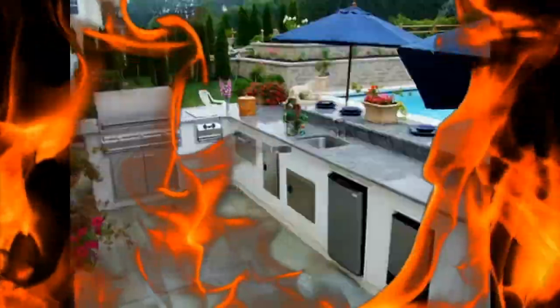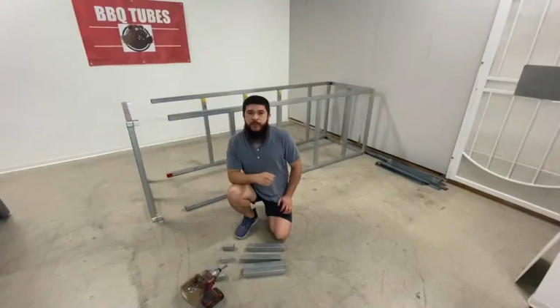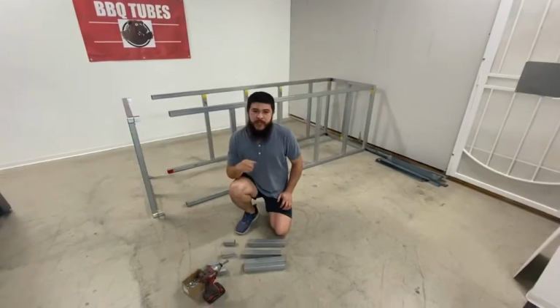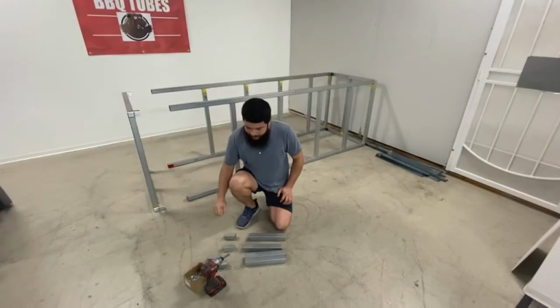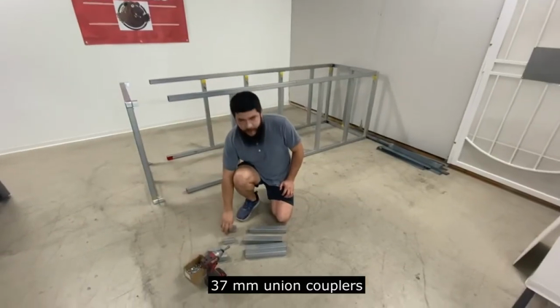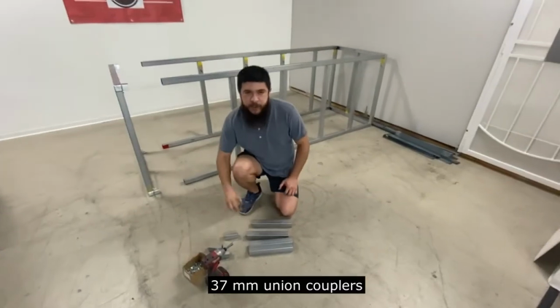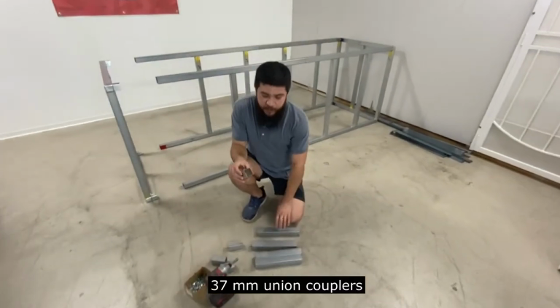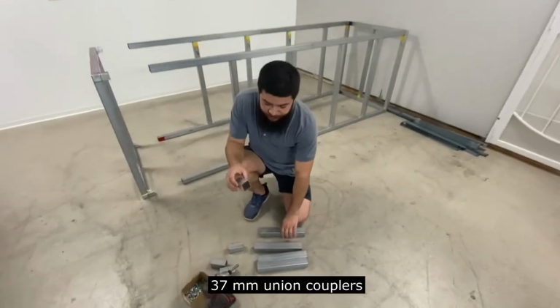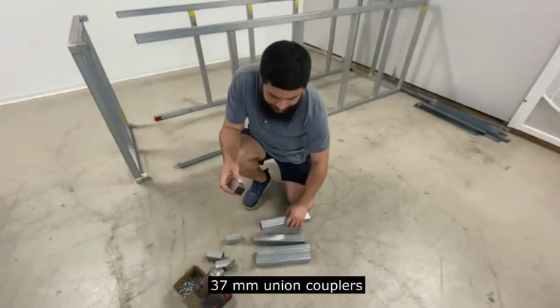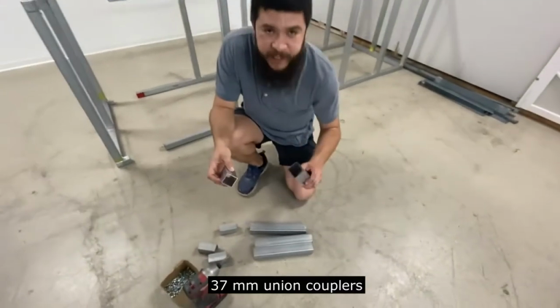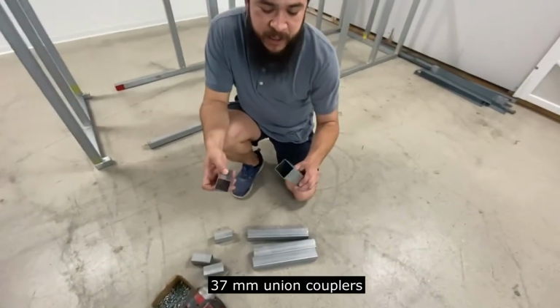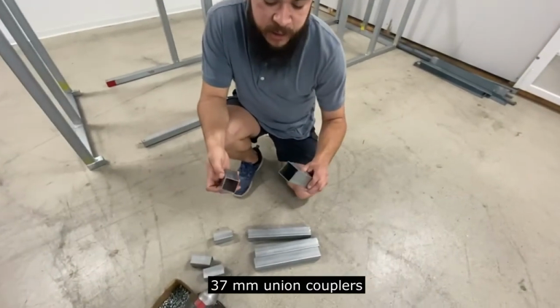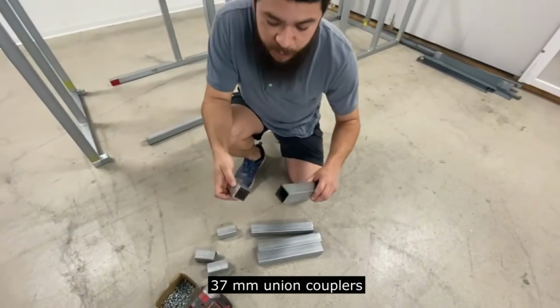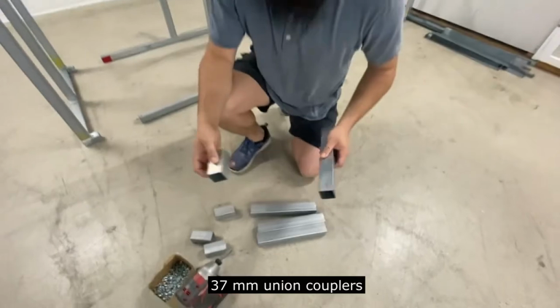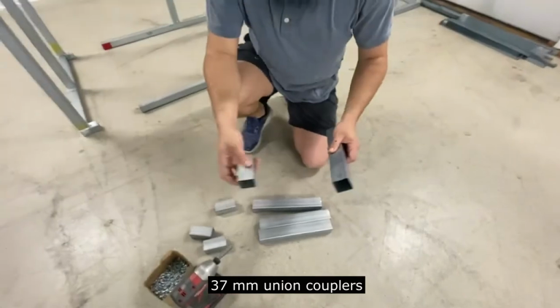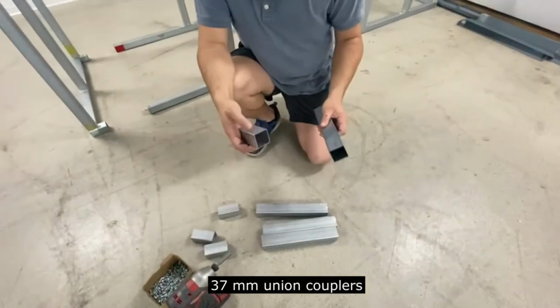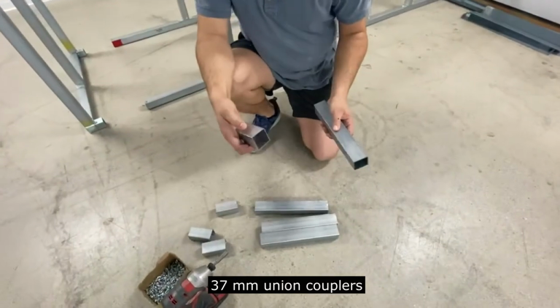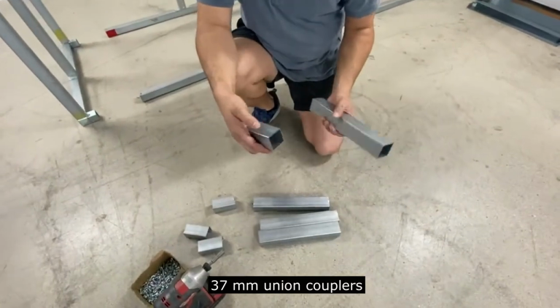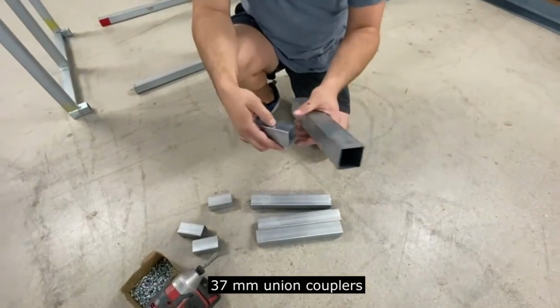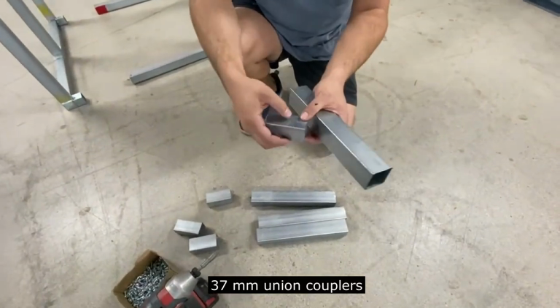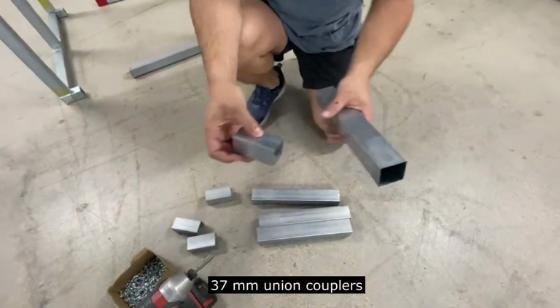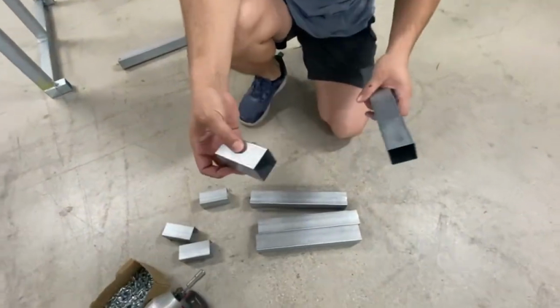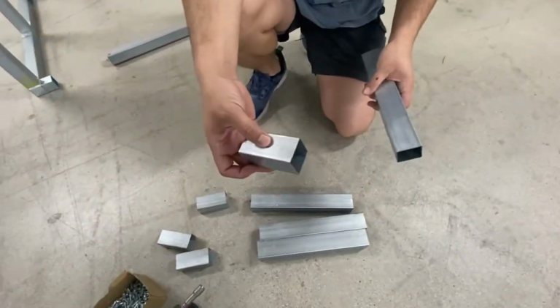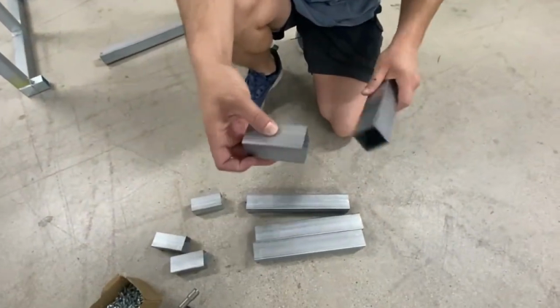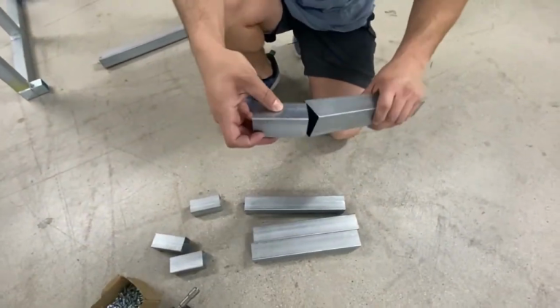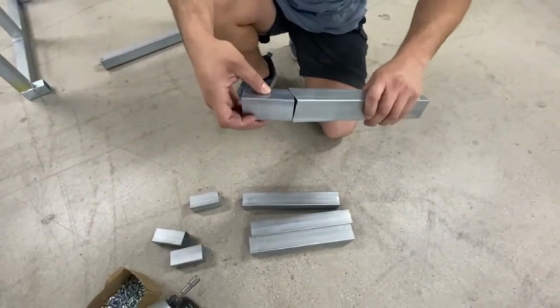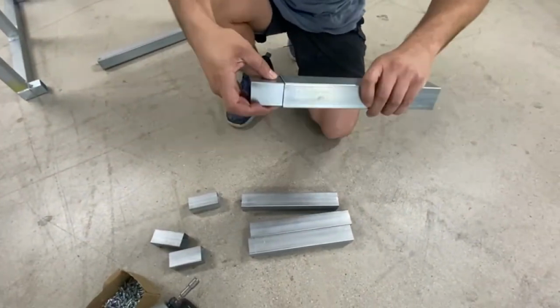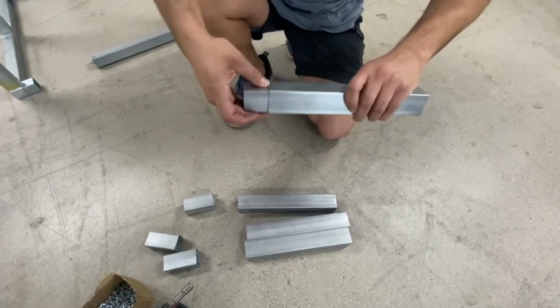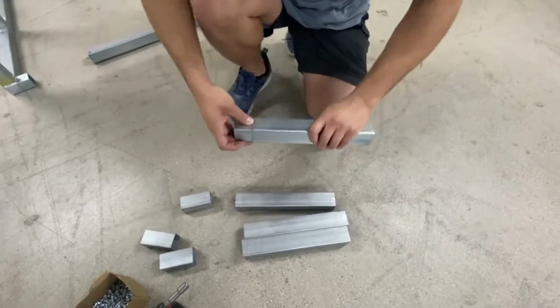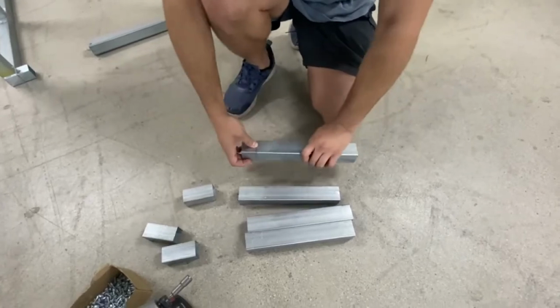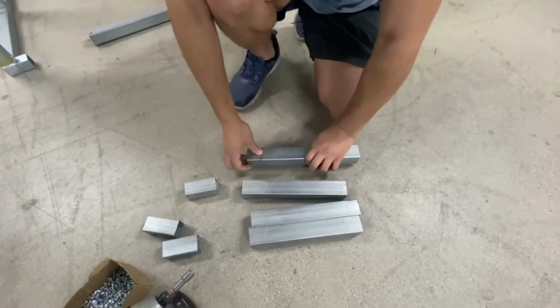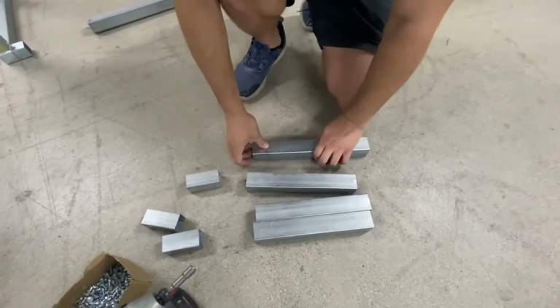First, take your adapter tube and insert it into the extension tube and get it screwed in. Put your finger halfway through the adapter tube — that's where you're going to stop it and screw in.